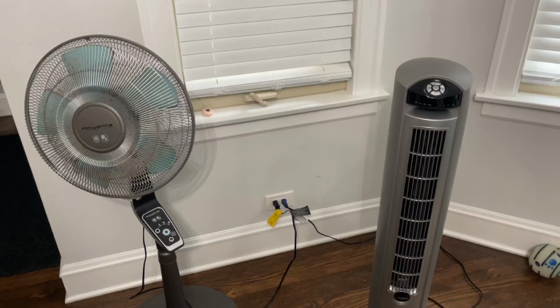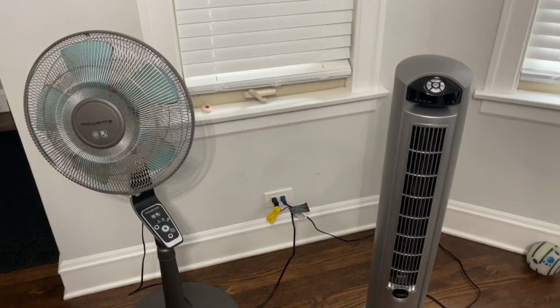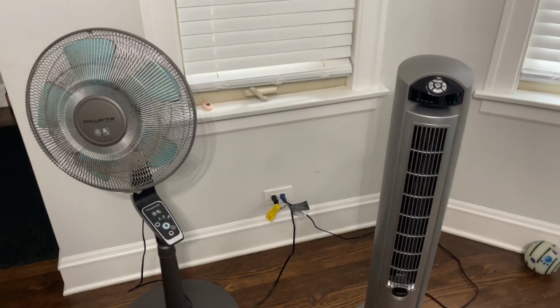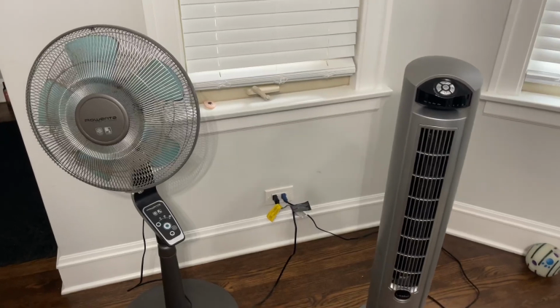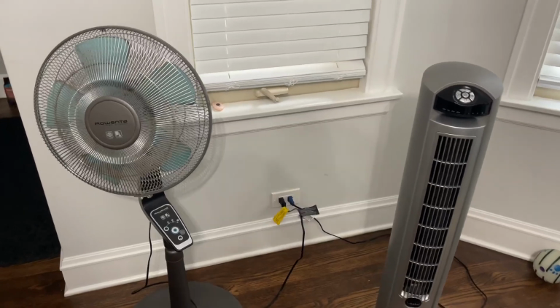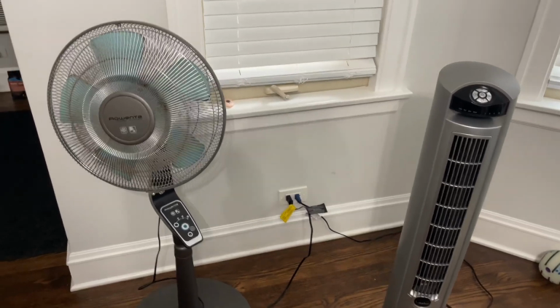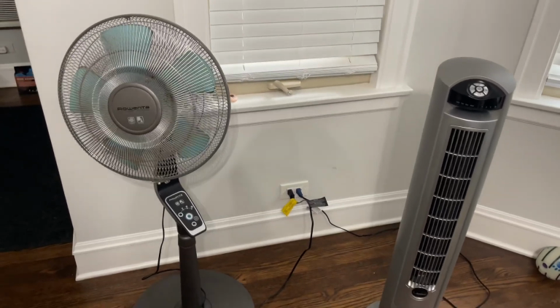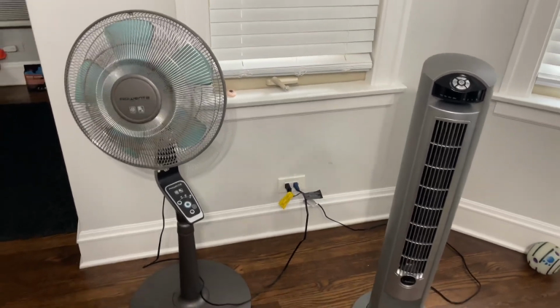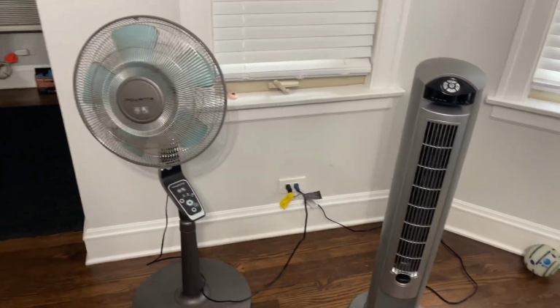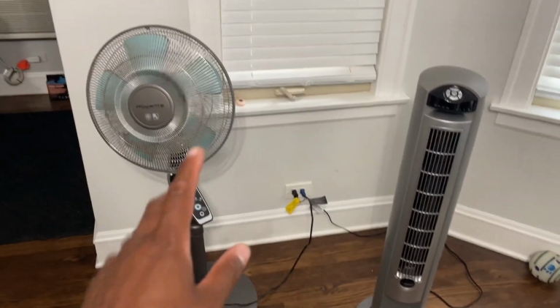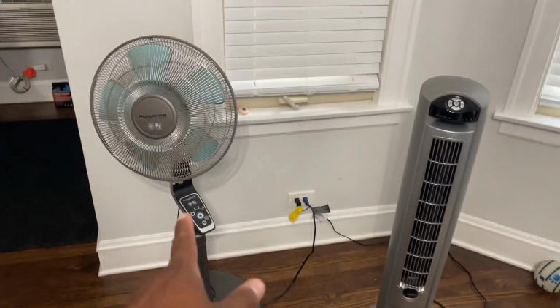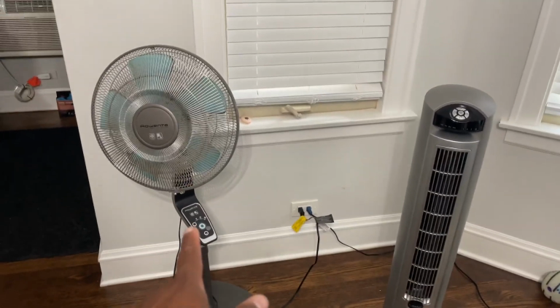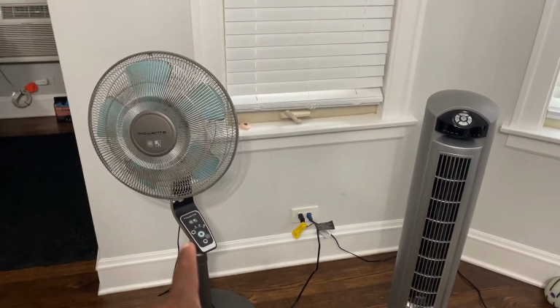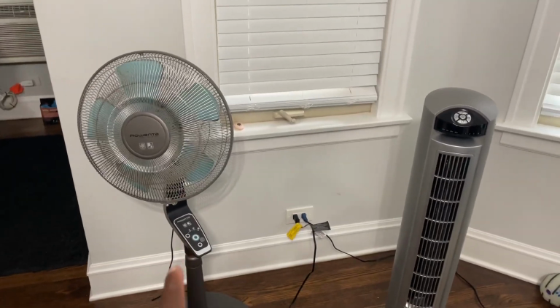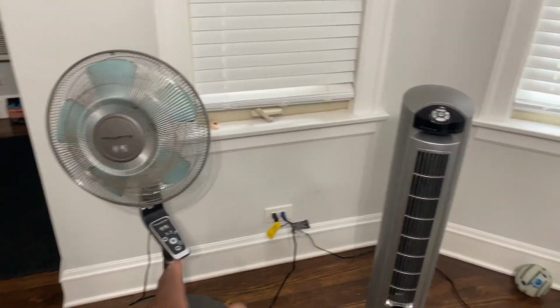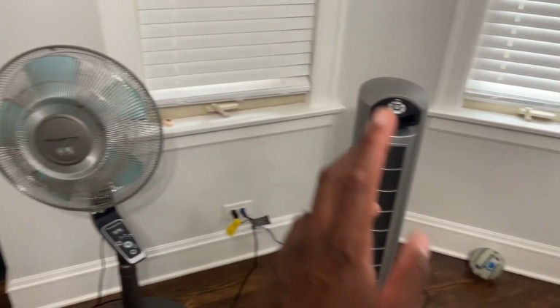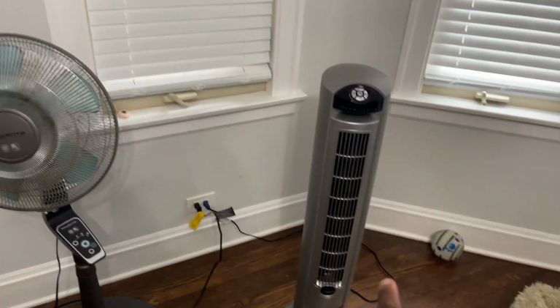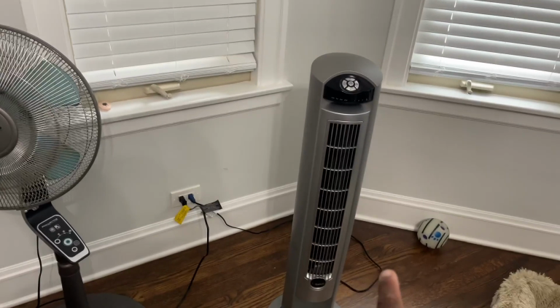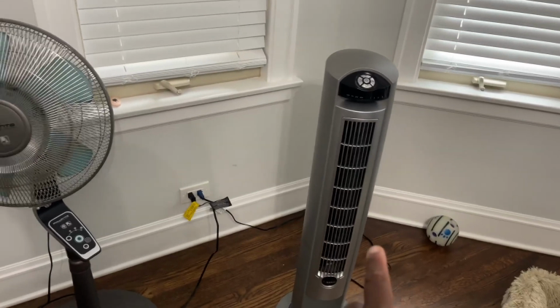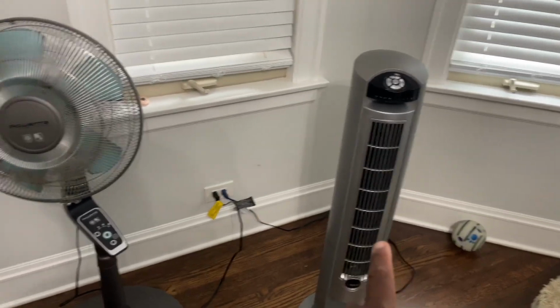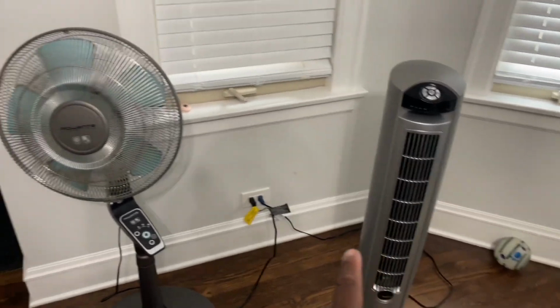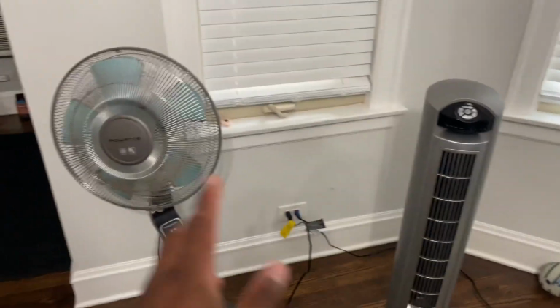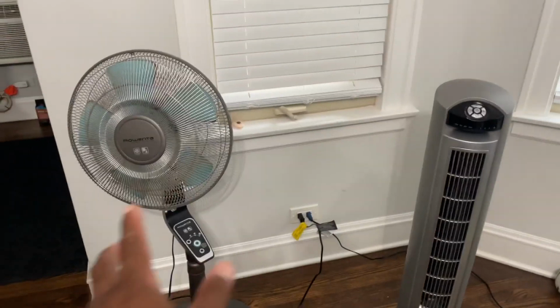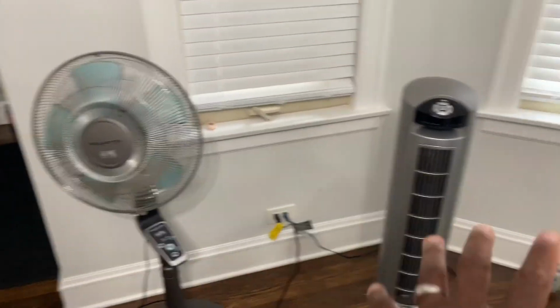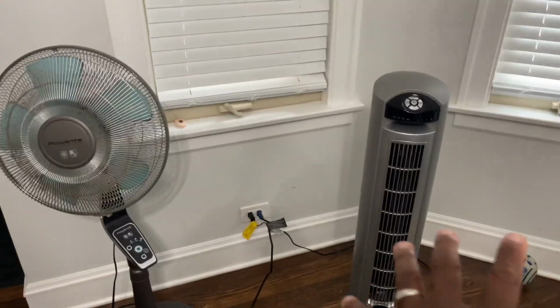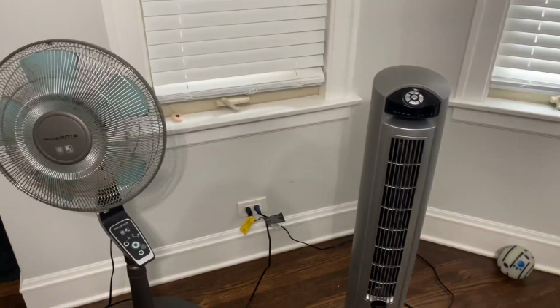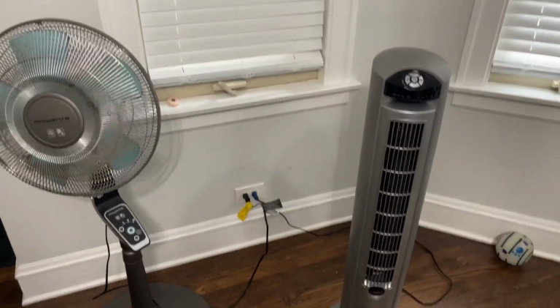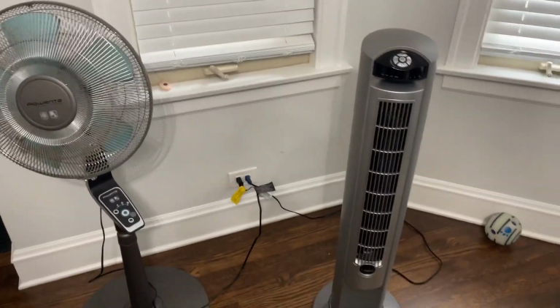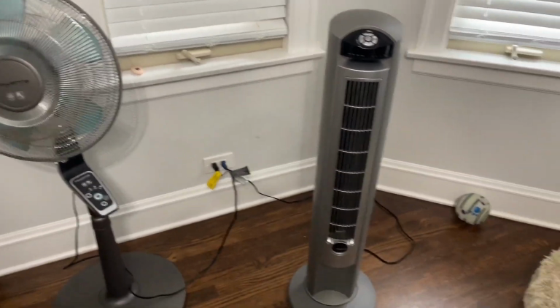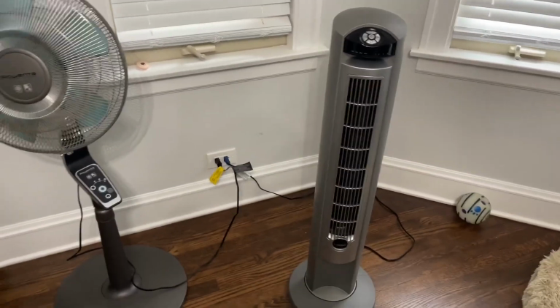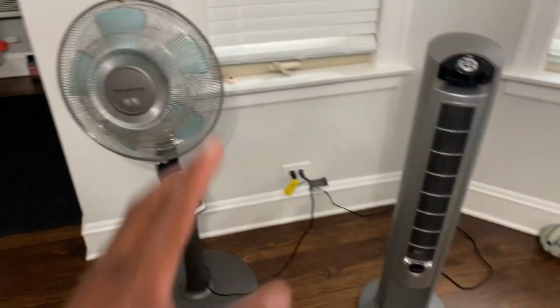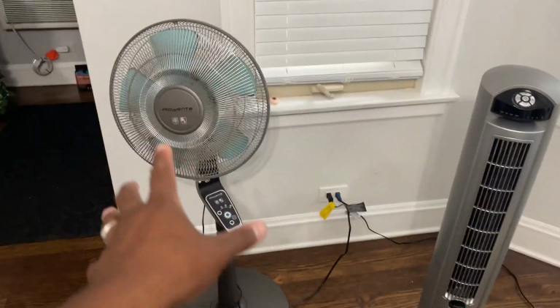Today we're taking a look at these fans — the Rowenta versus the Lasko. So what is it going to be: this or that? Let's get into them.